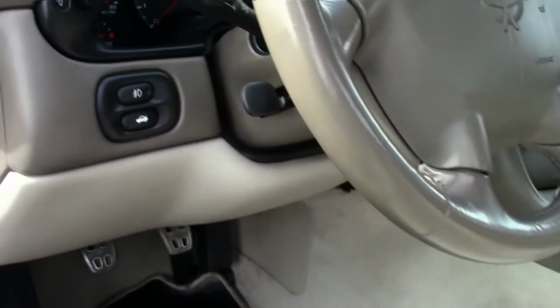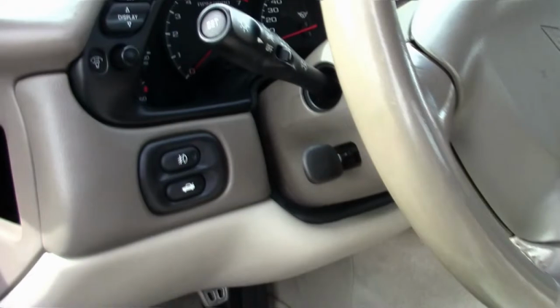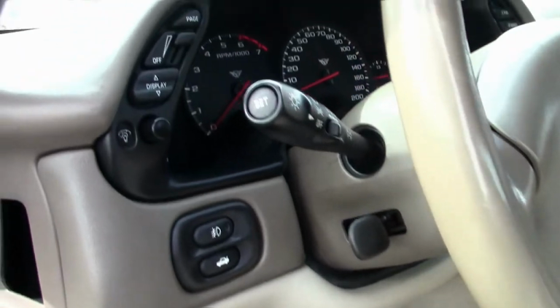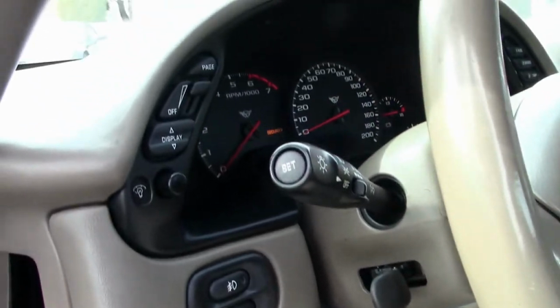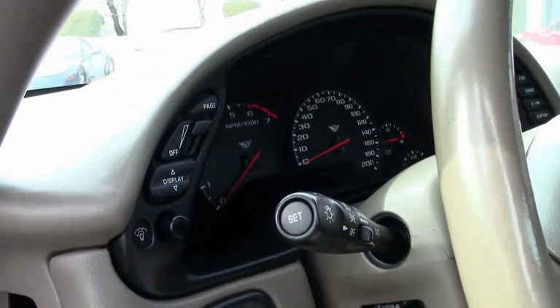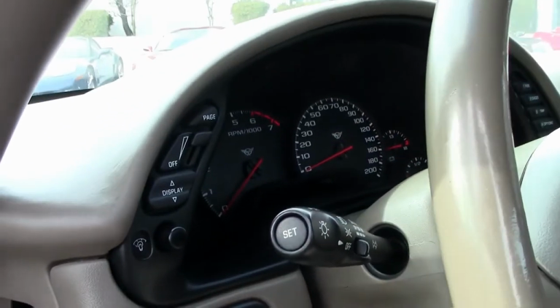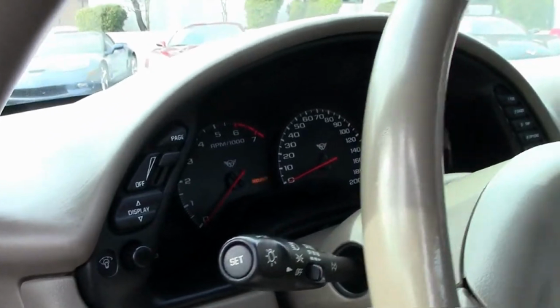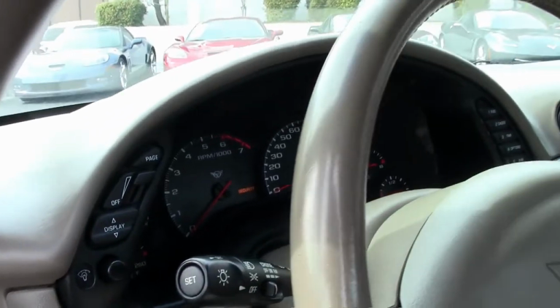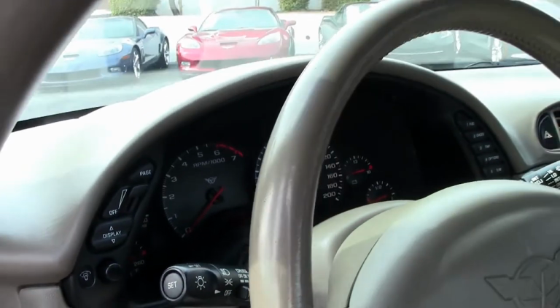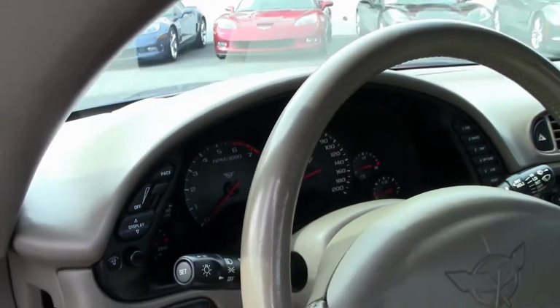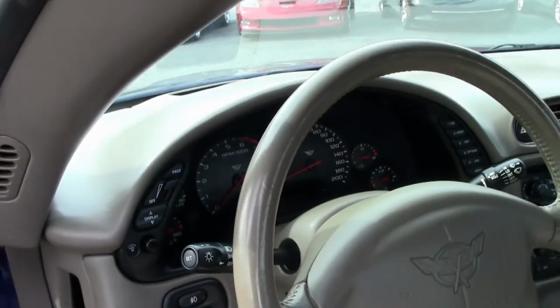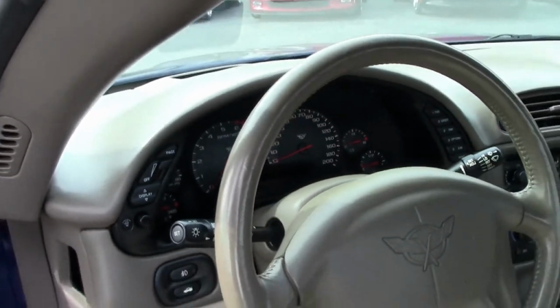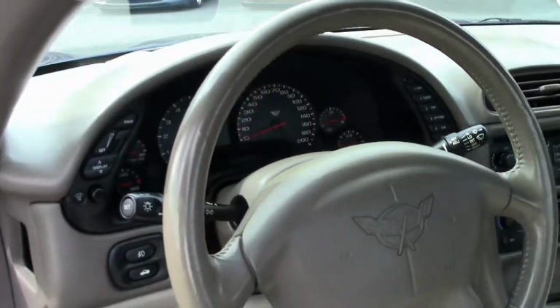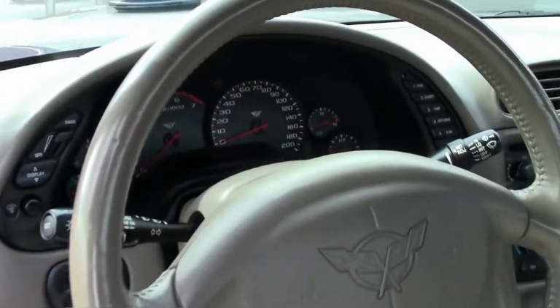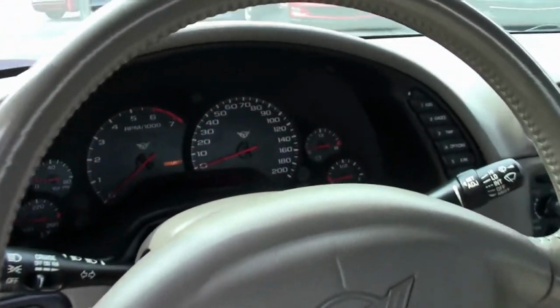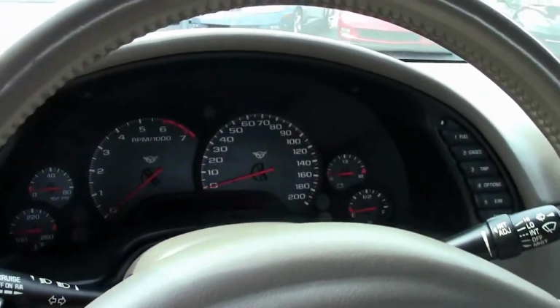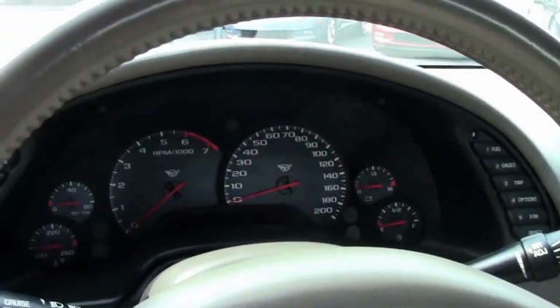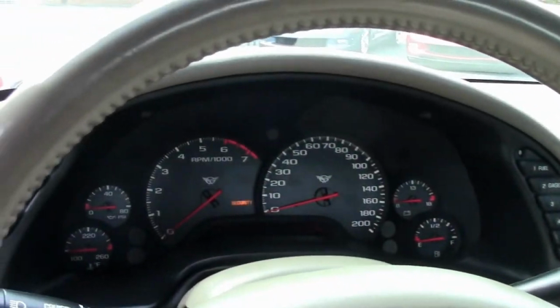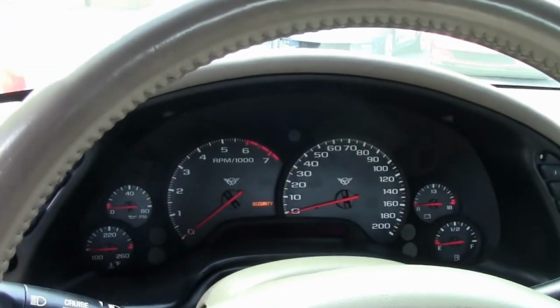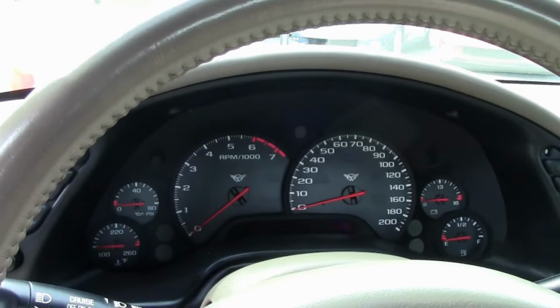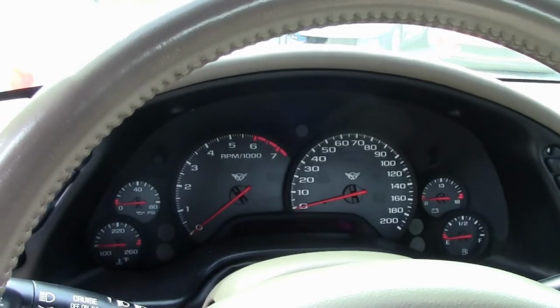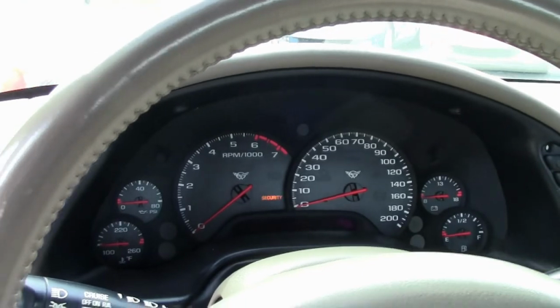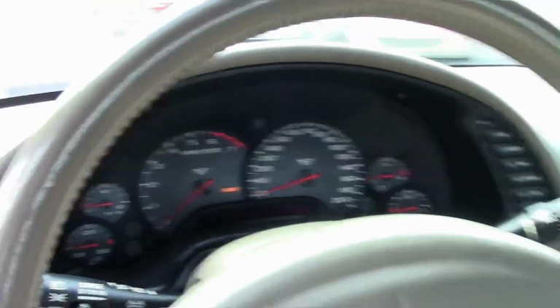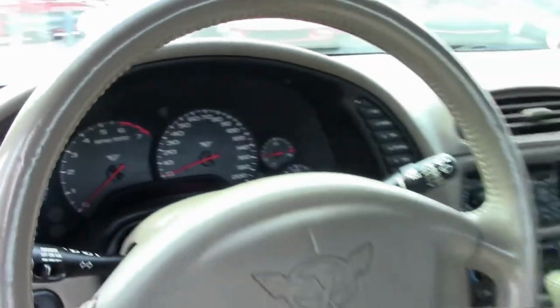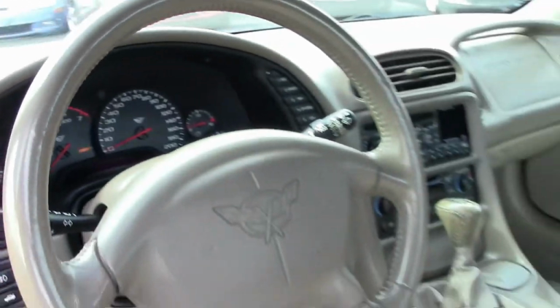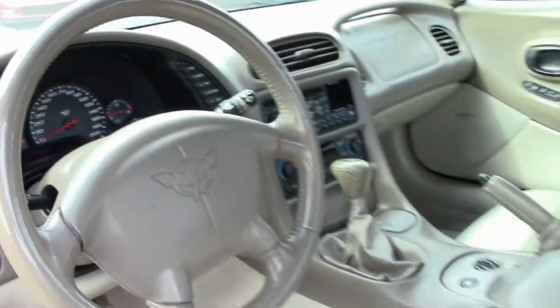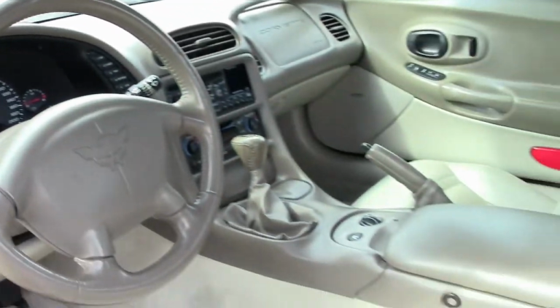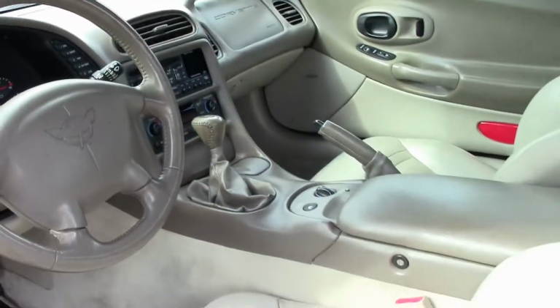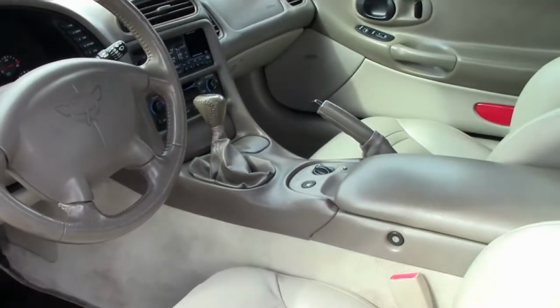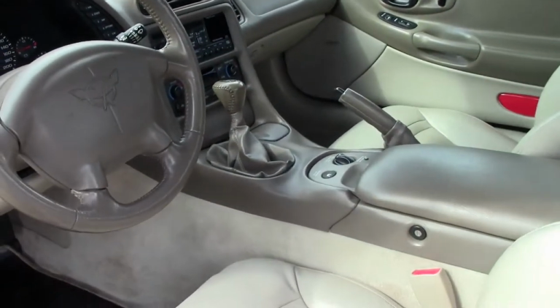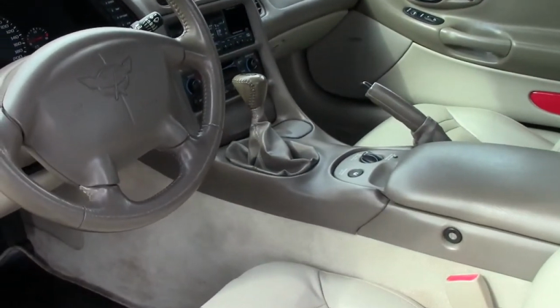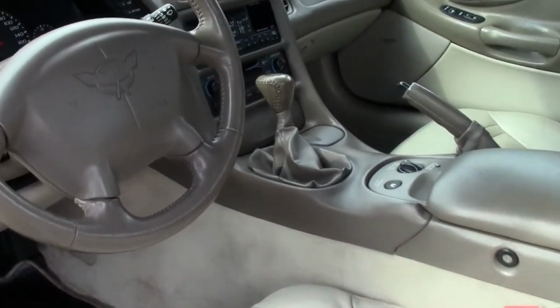Do not assume that this is an average condition Corvette, as BioVet specializes in hand-picked Corvettes. All of our cars are fully serviced.